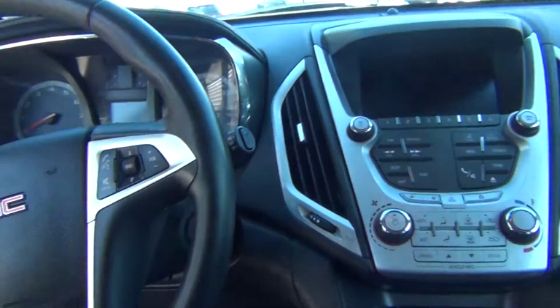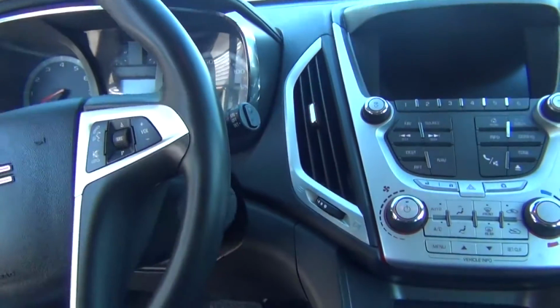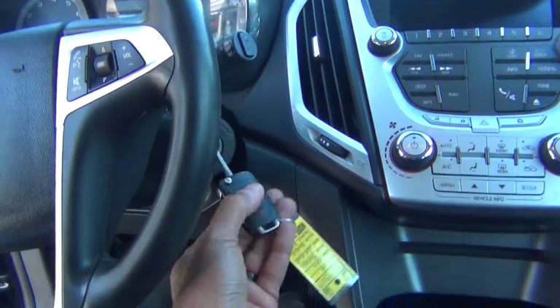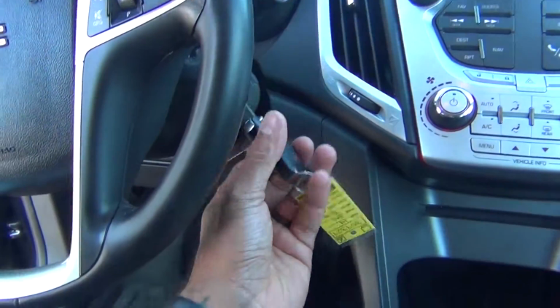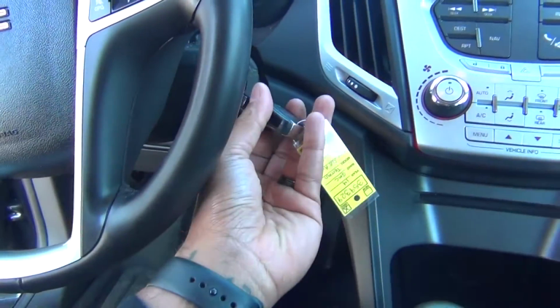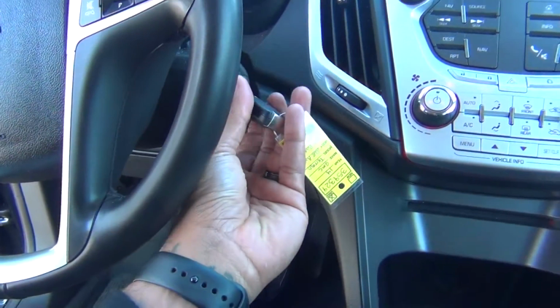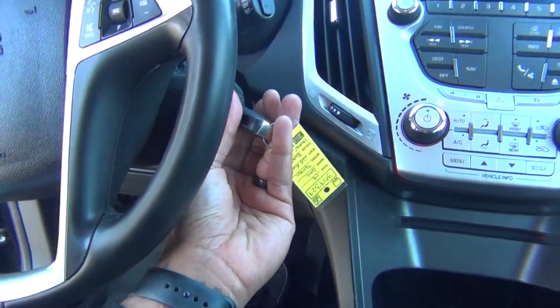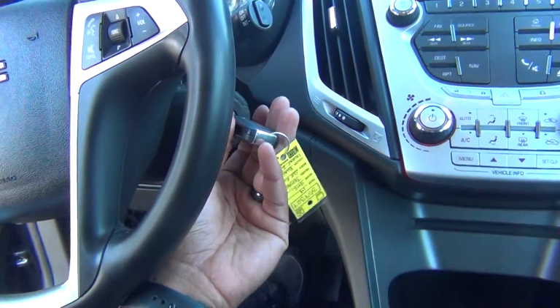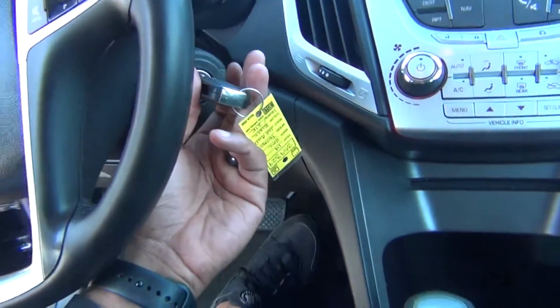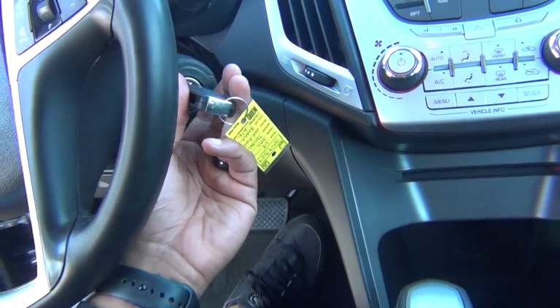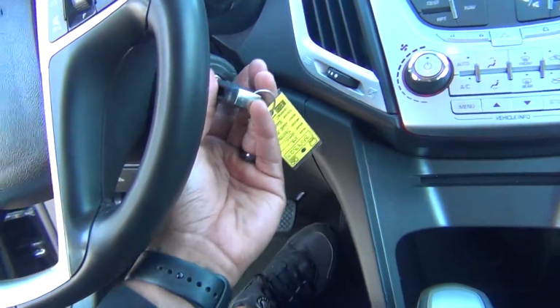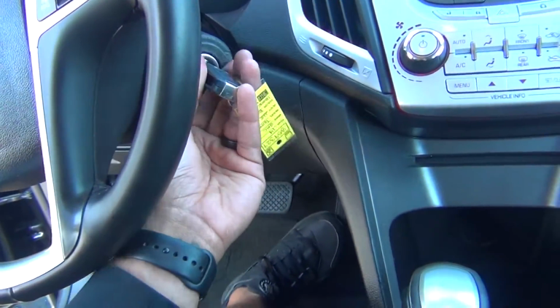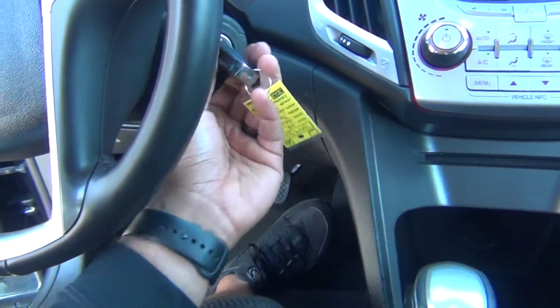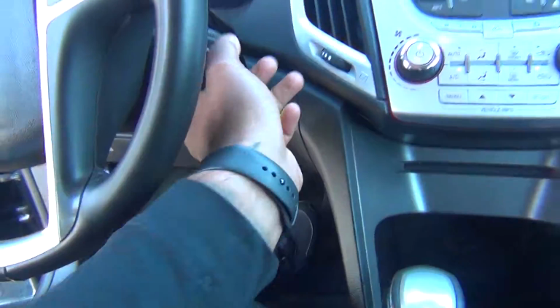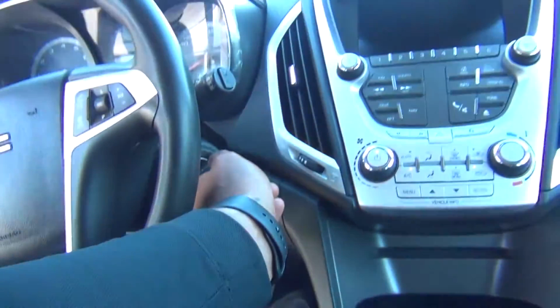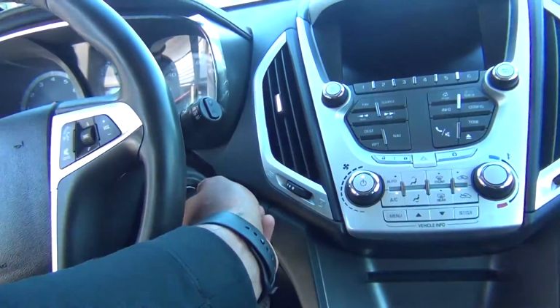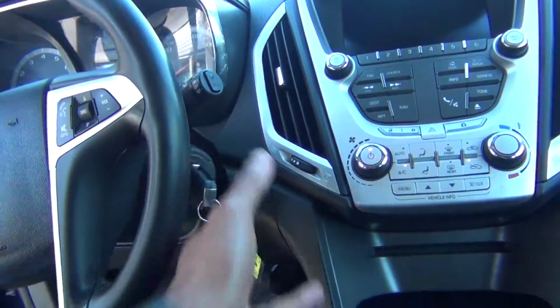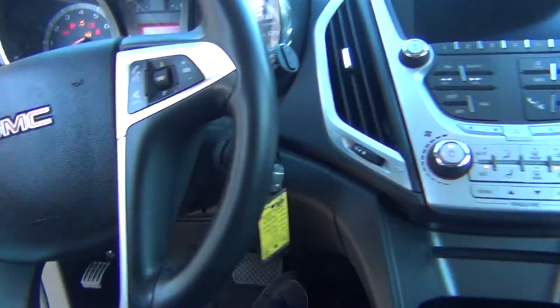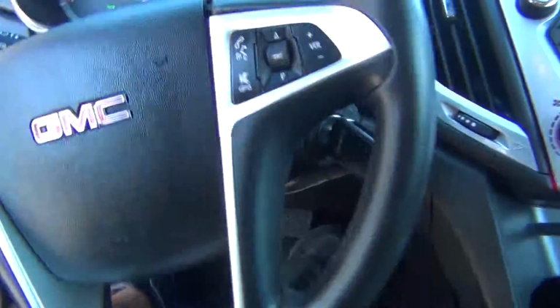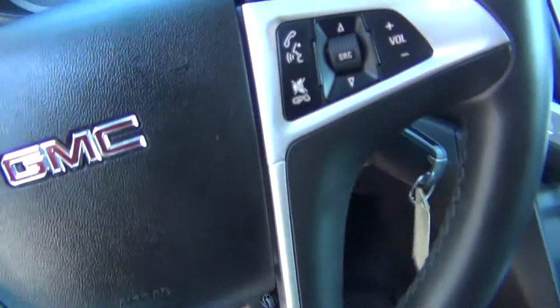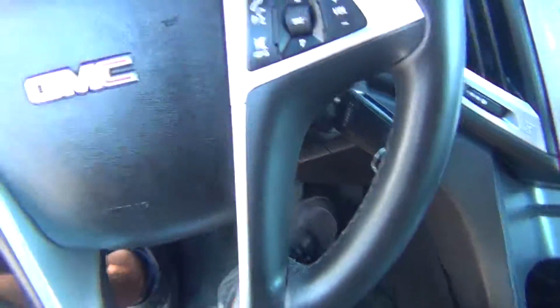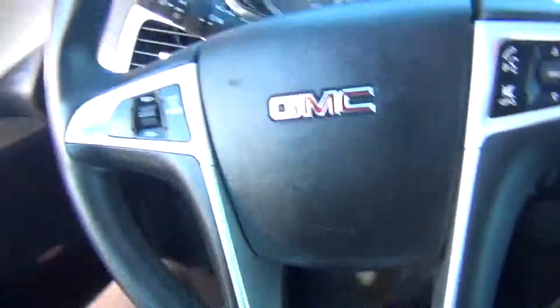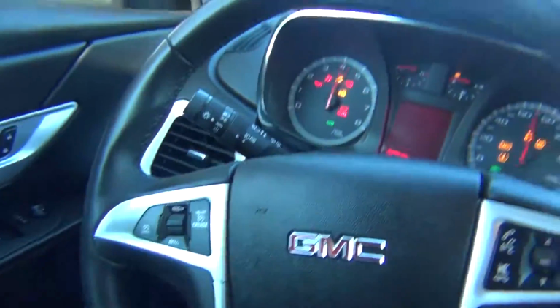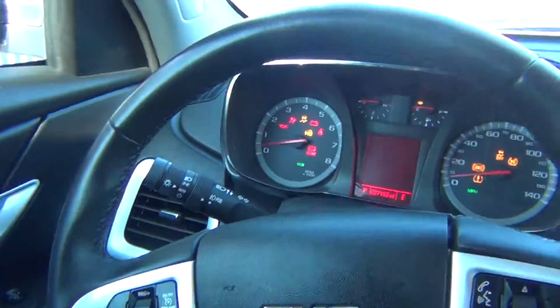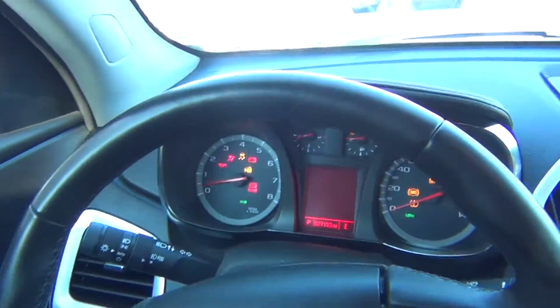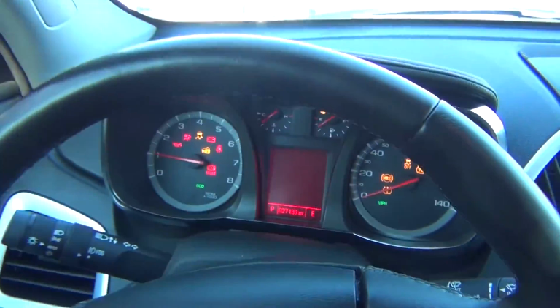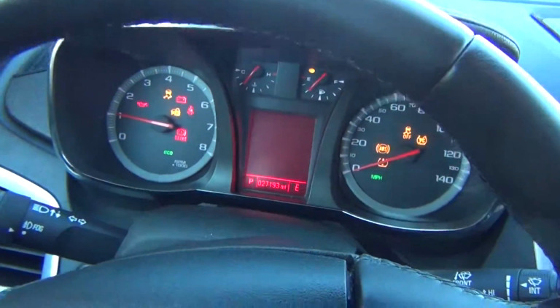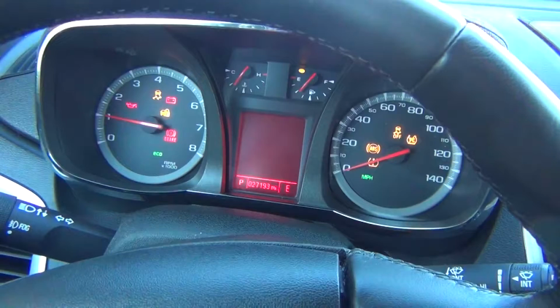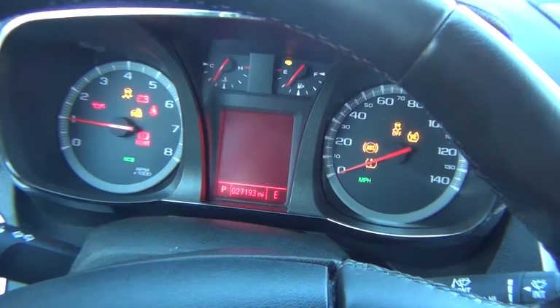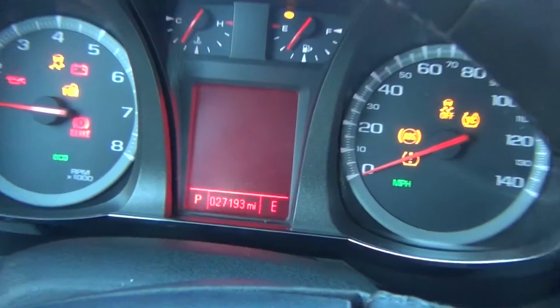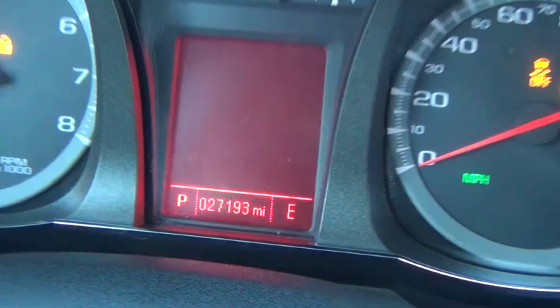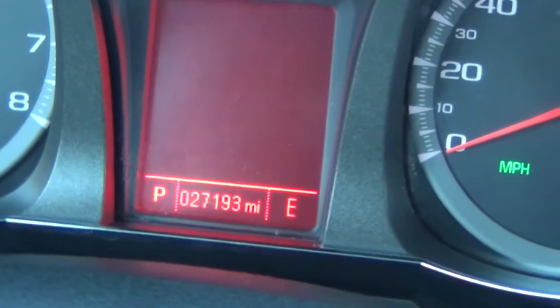I'll go ahead and start the vehicle up. It's only got 27,000 original miles — very, very low miles, as you can see right there on the odometer.